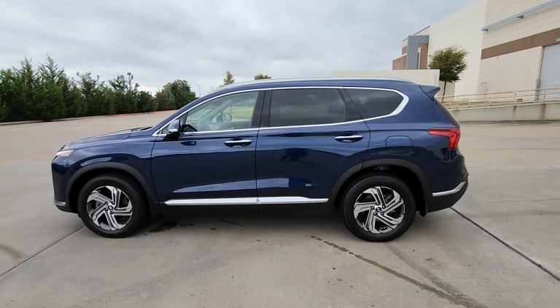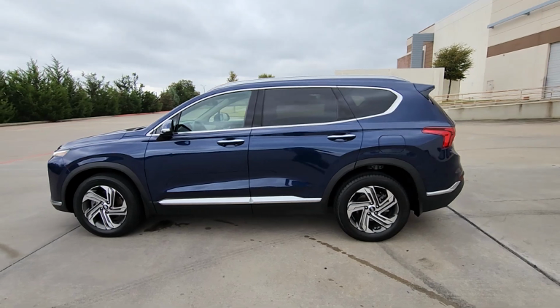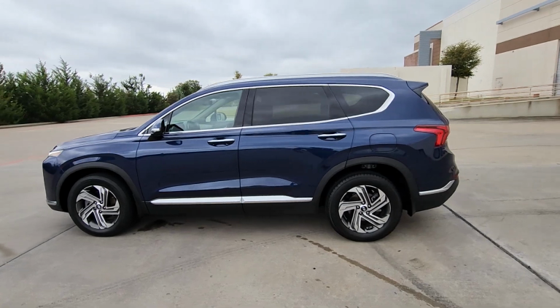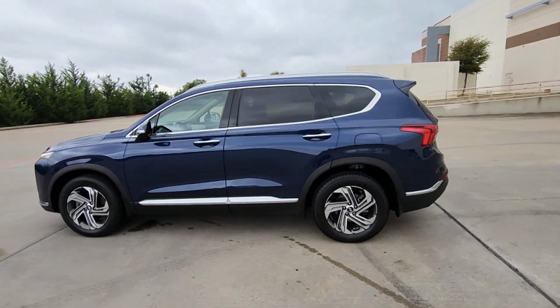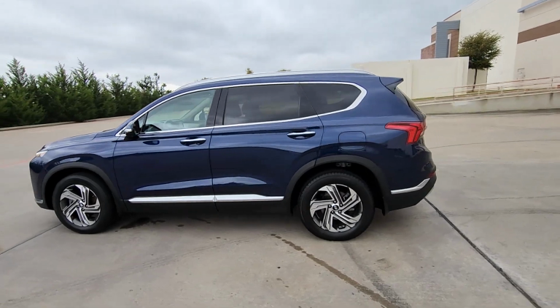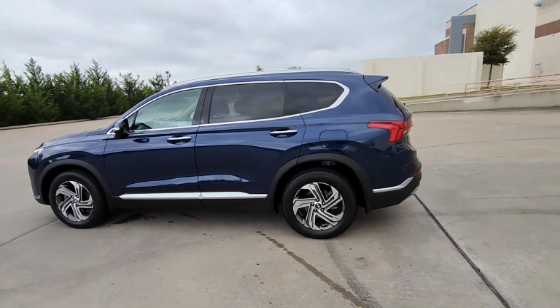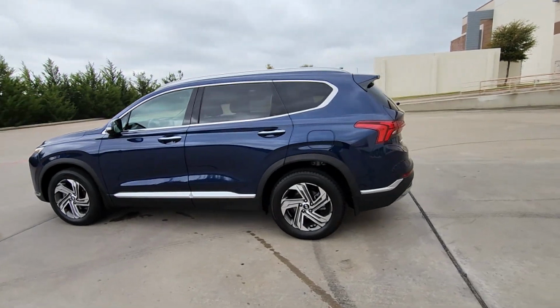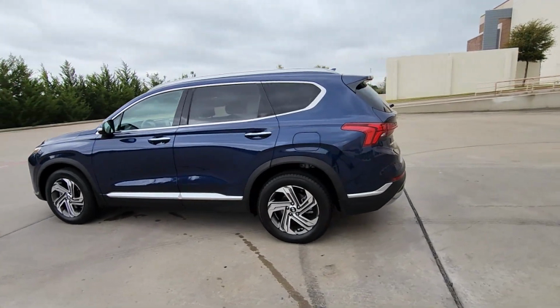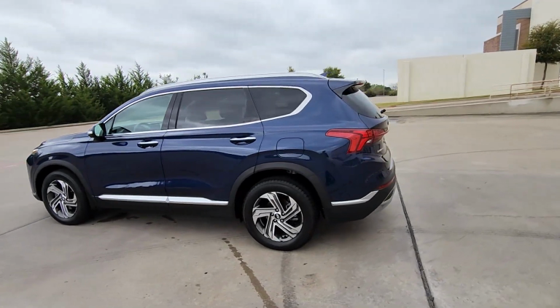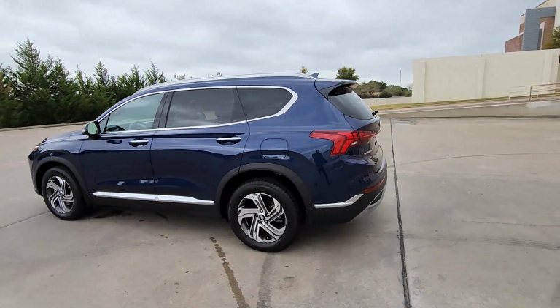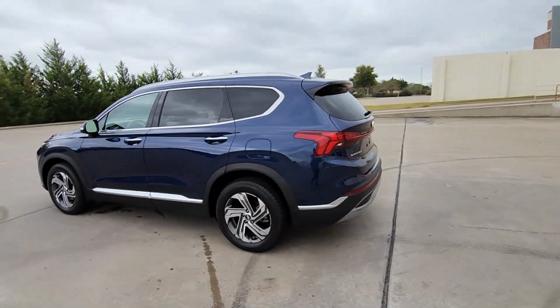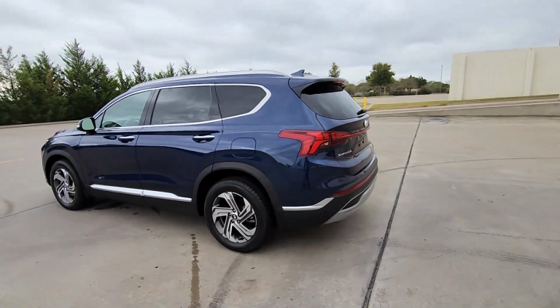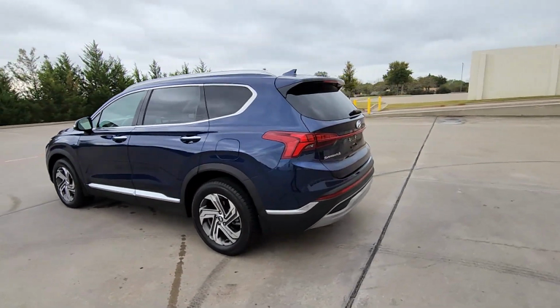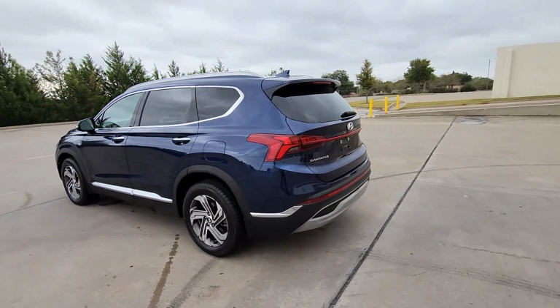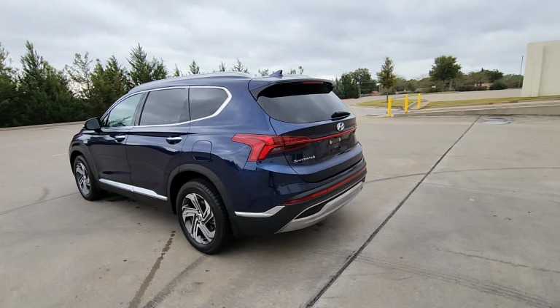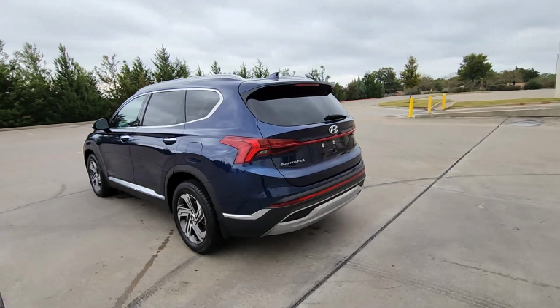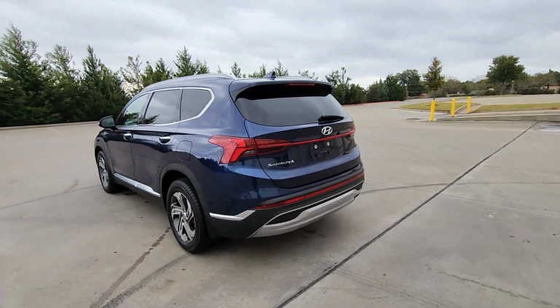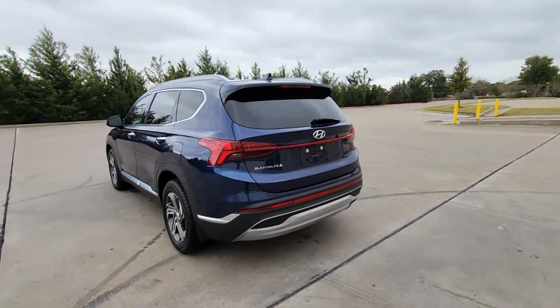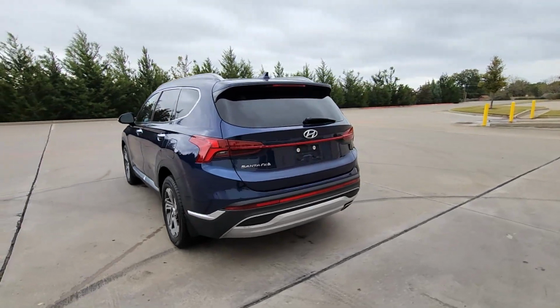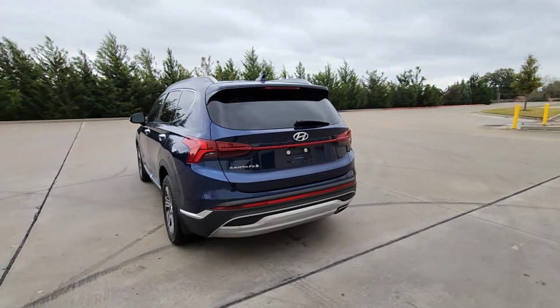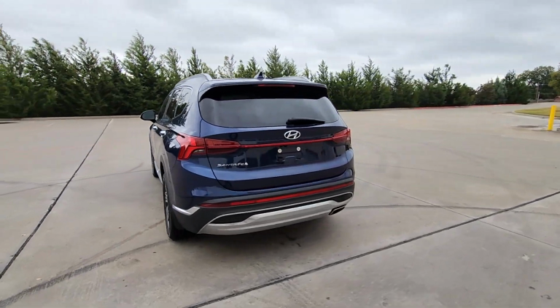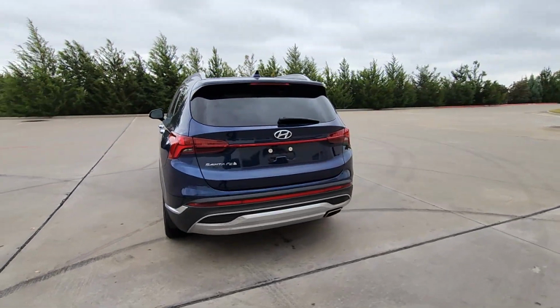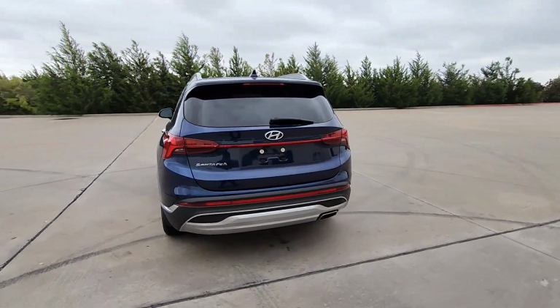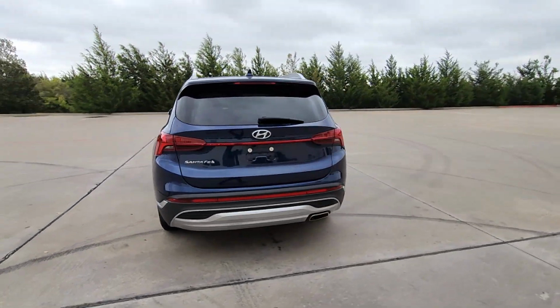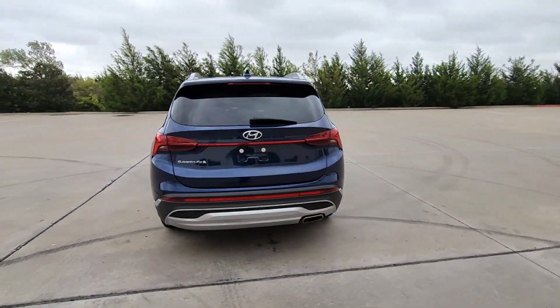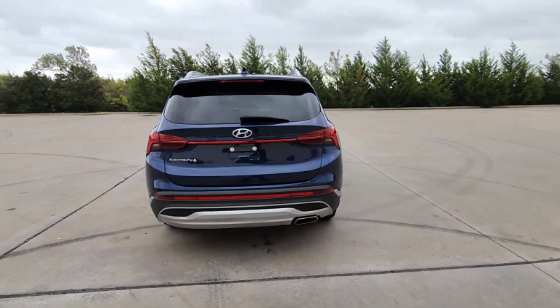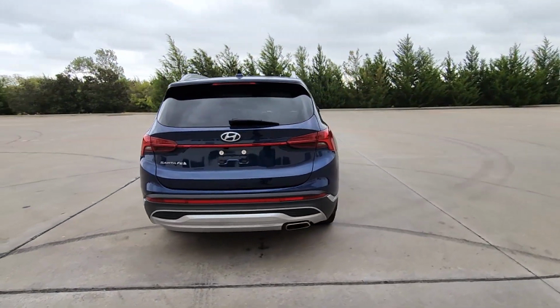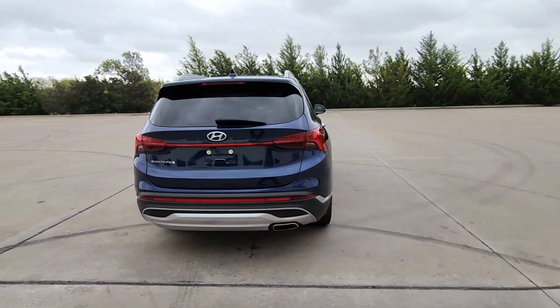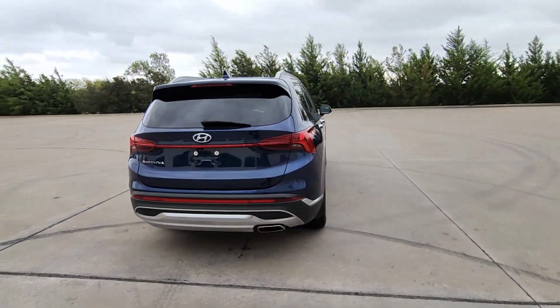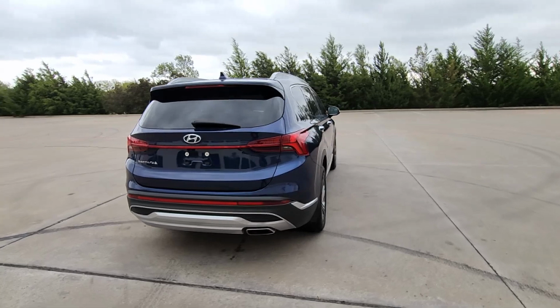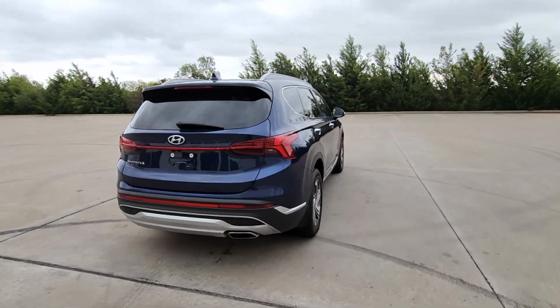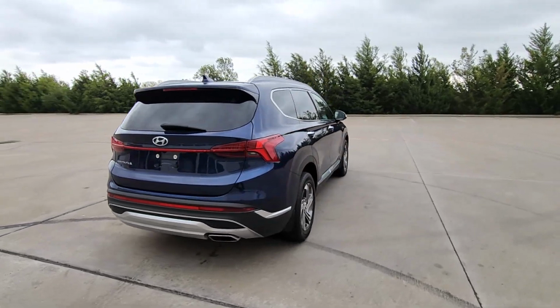Get into the 2022 Hyundai Santa Fe. This vehicle is an outstanding buy with fewer than 30,000 miles on the odometer.